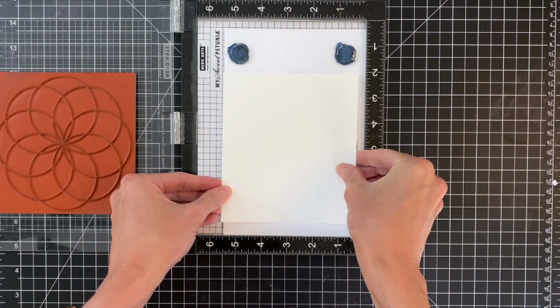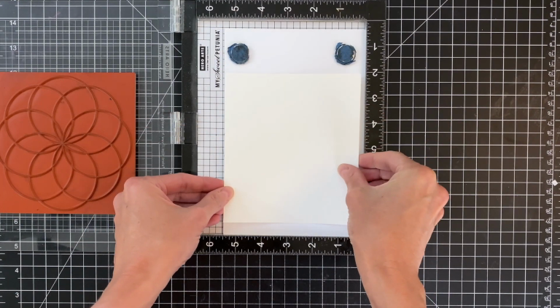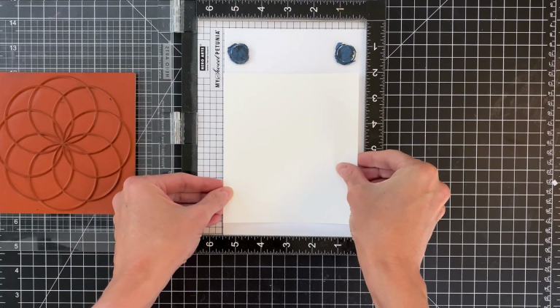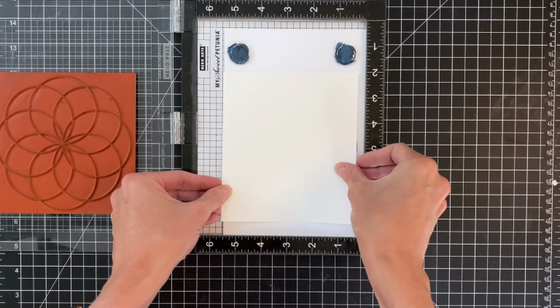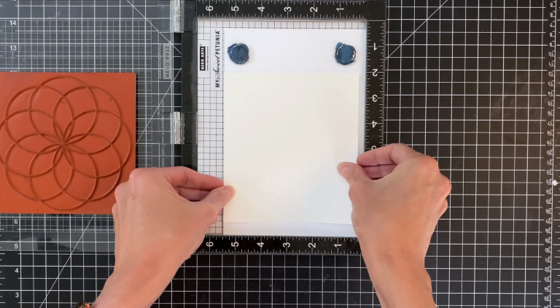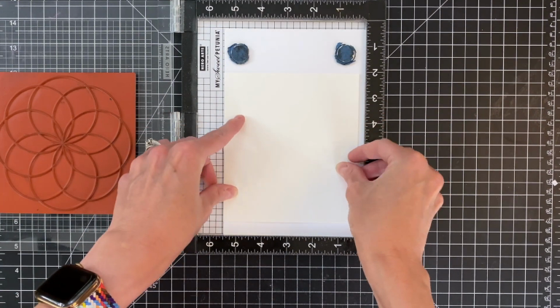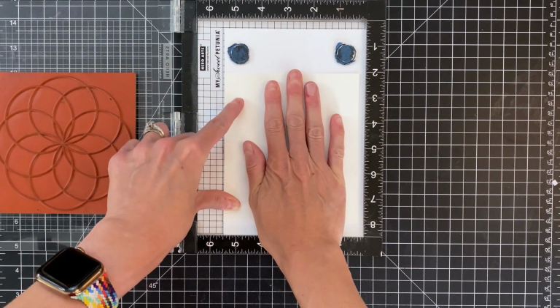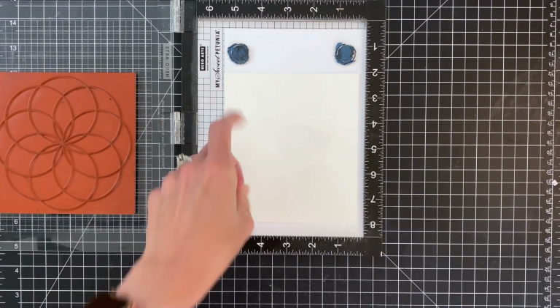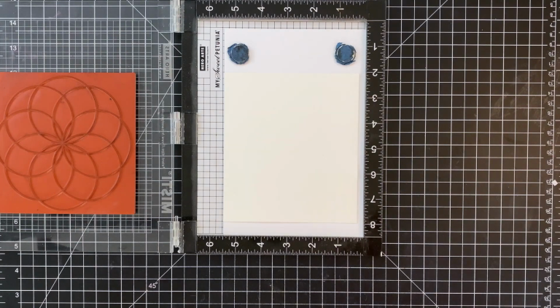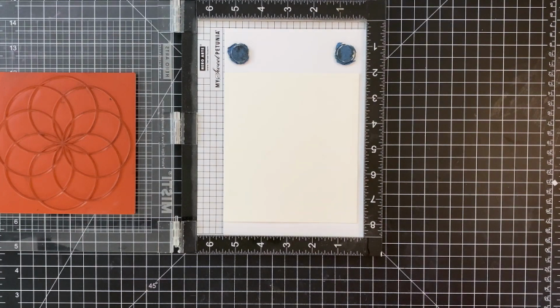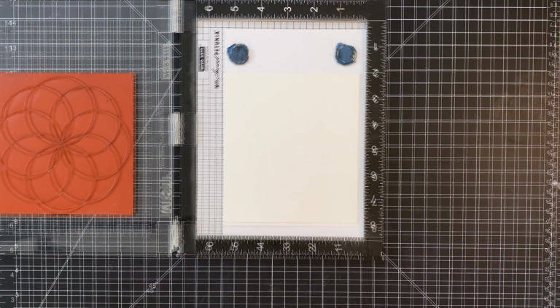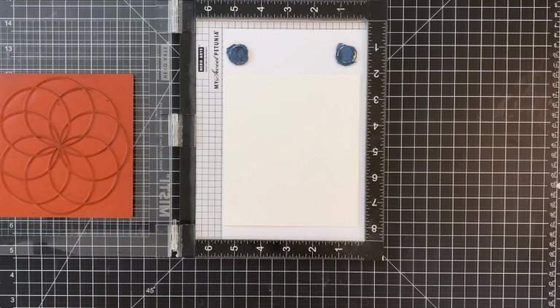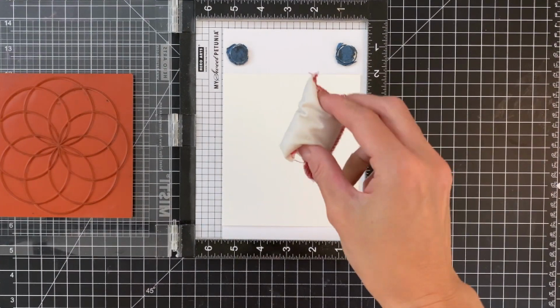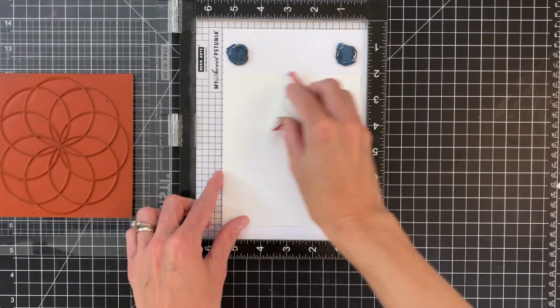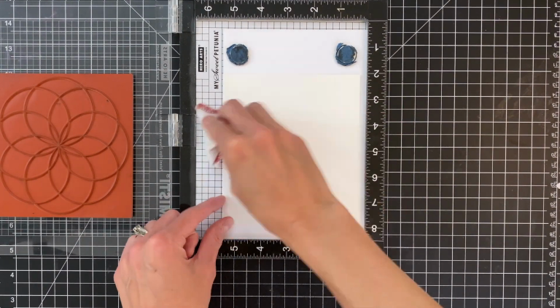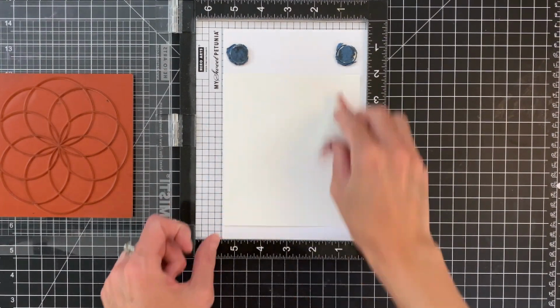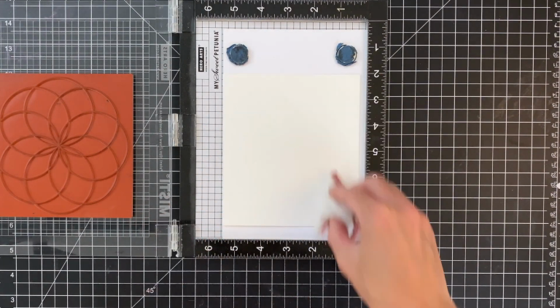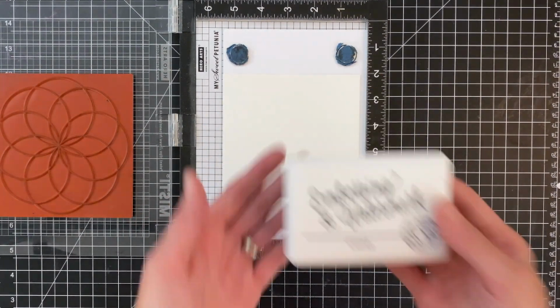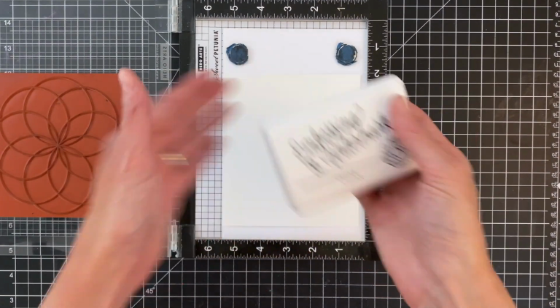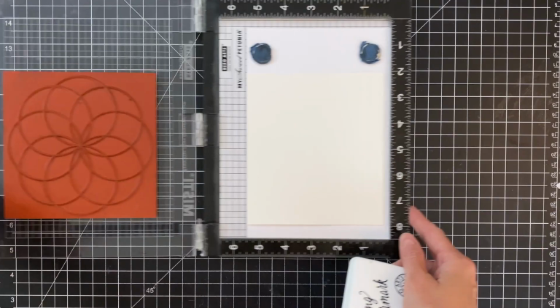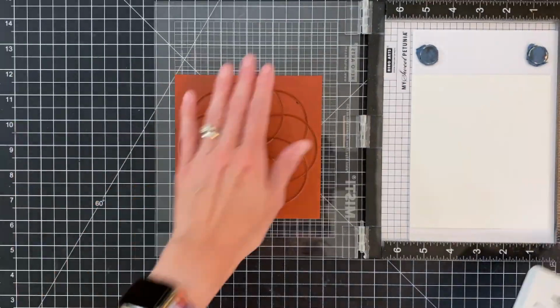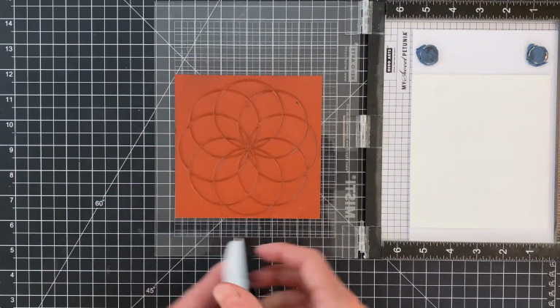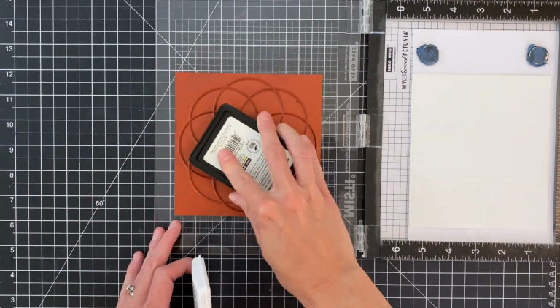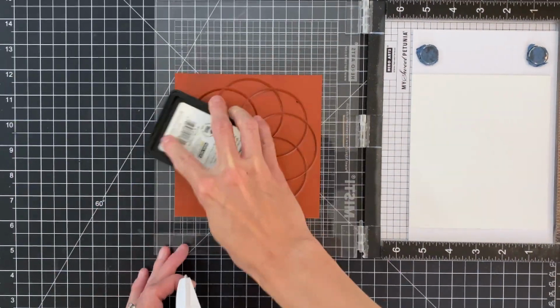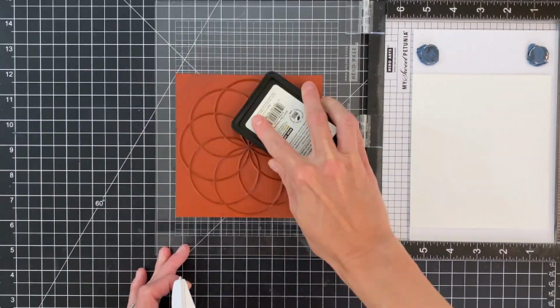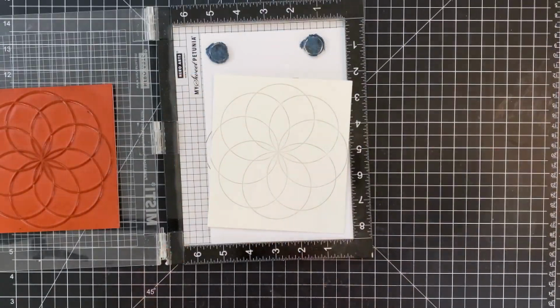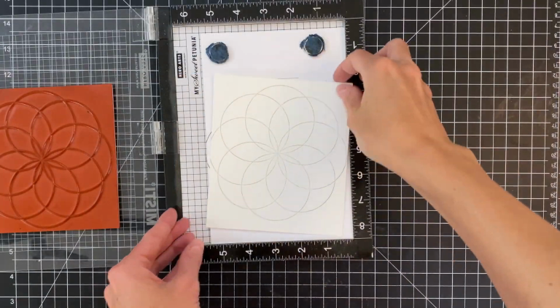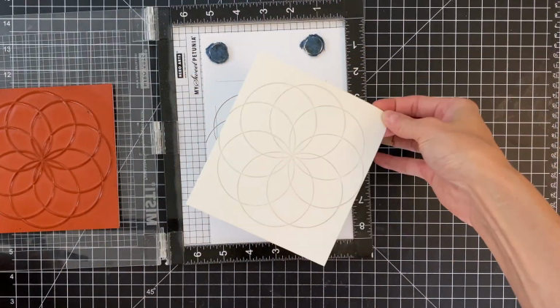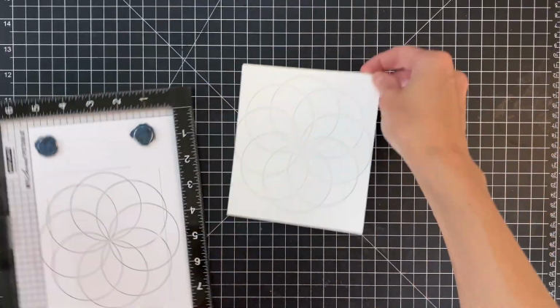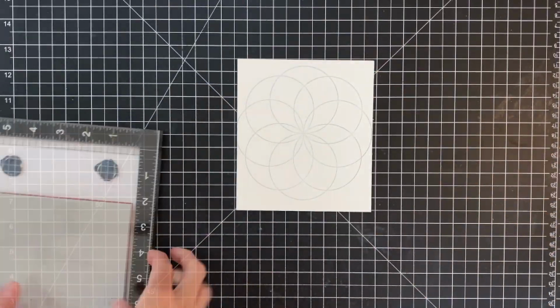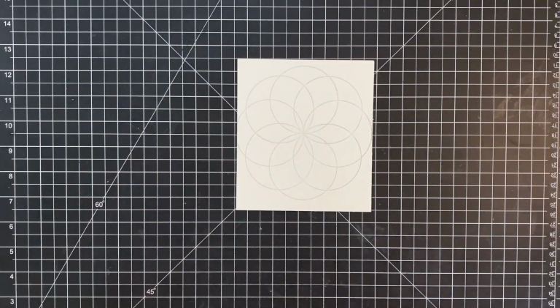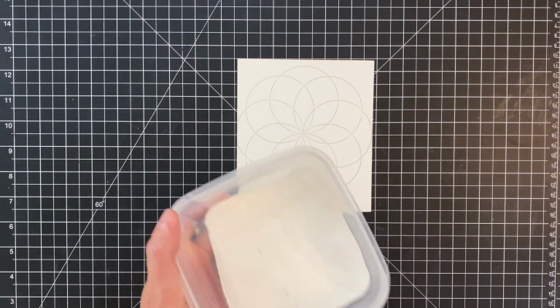My watercolor panel is not A2. I could have used an A2 panel — I just was being a little lazy and didn't trim it down. Before I stamp, I'm going to apply some anti-static powder and then ink up my stamp with embossing watermark ink and stamp it.